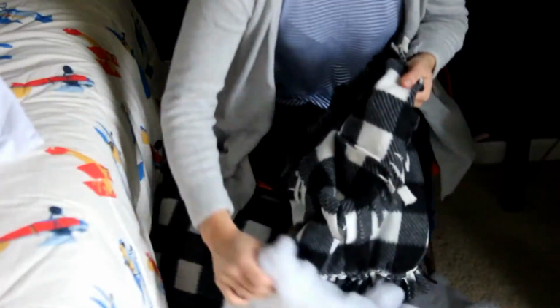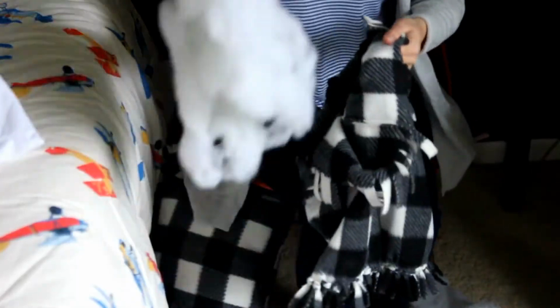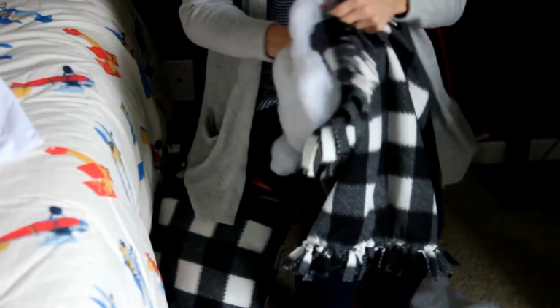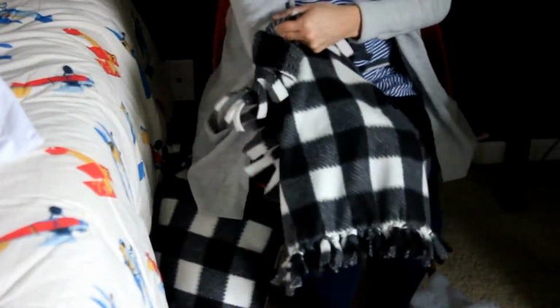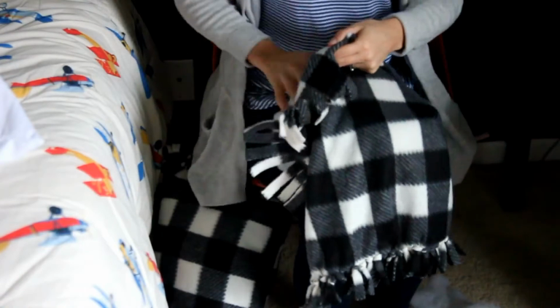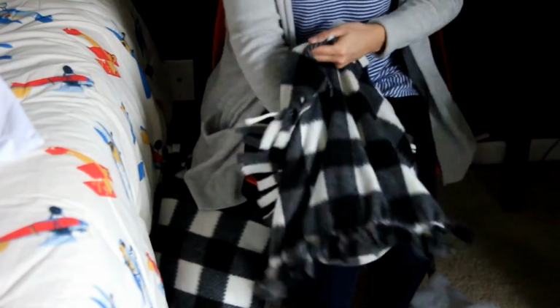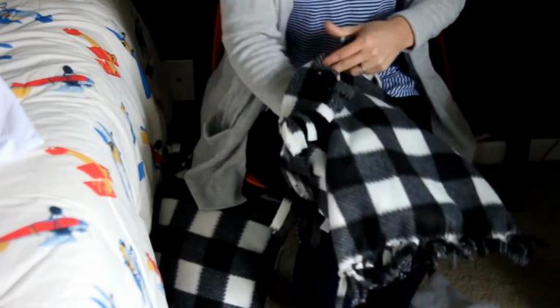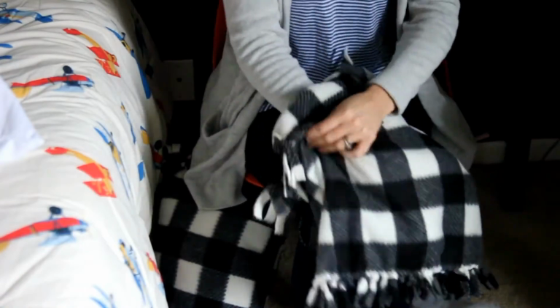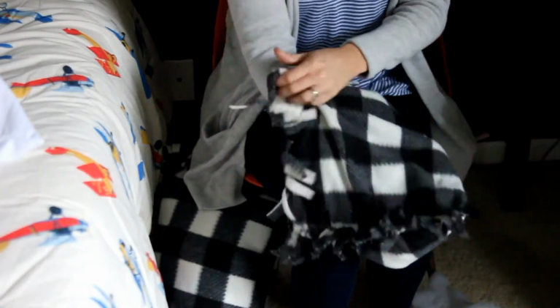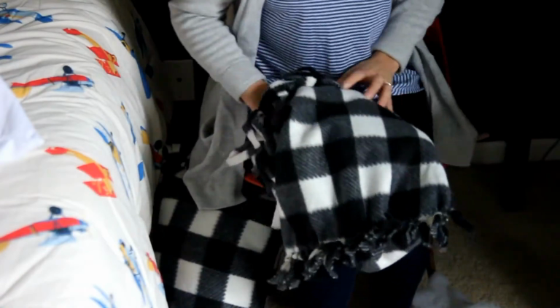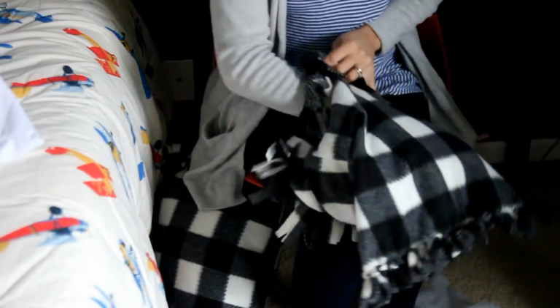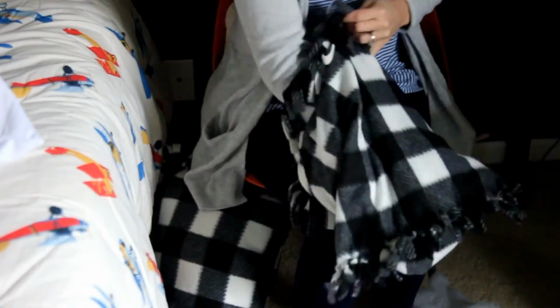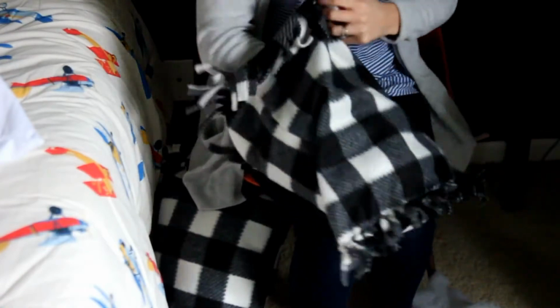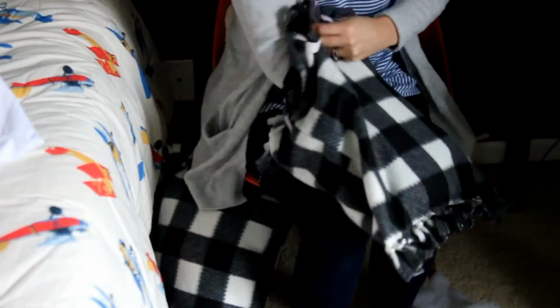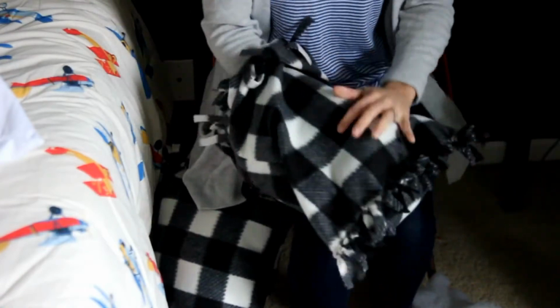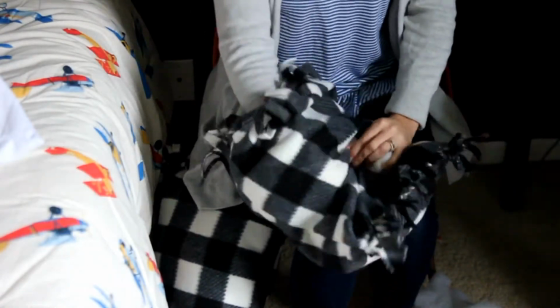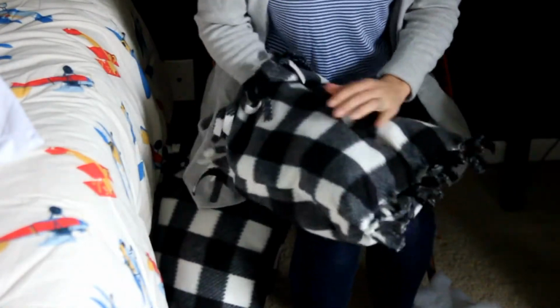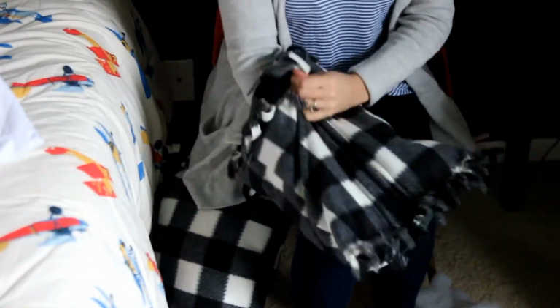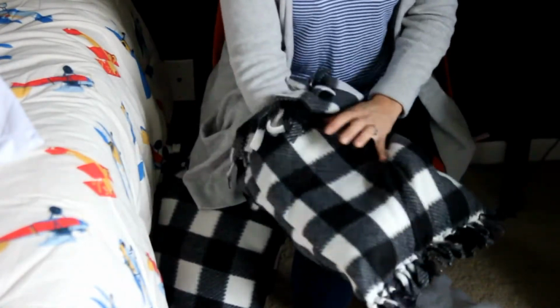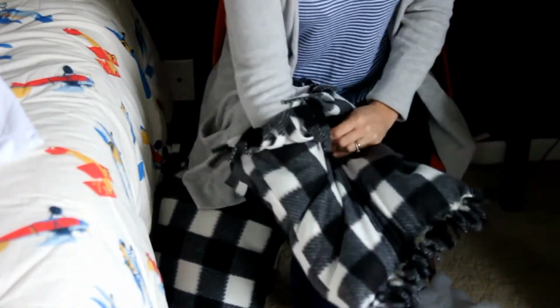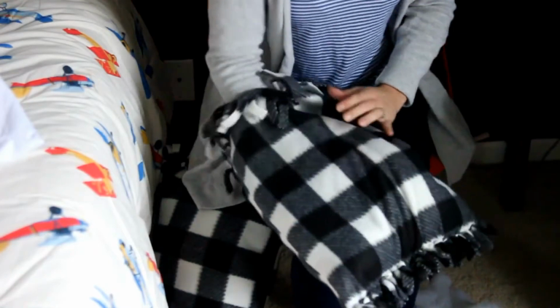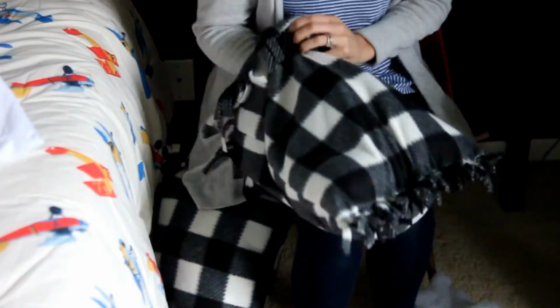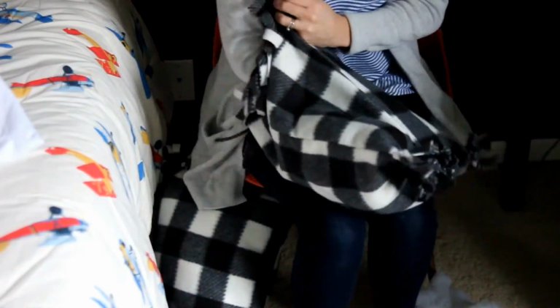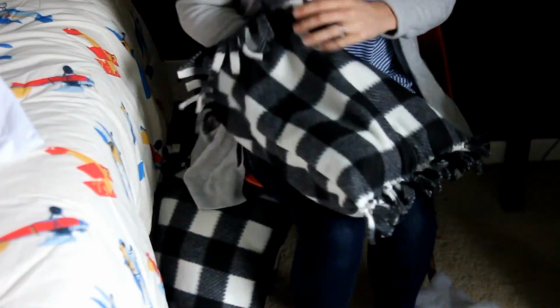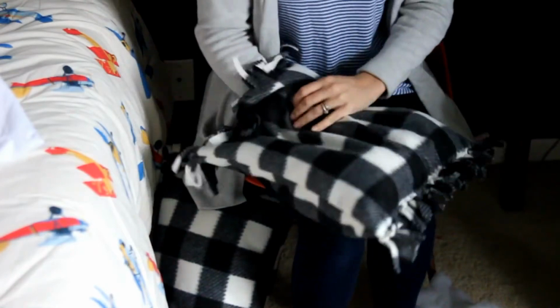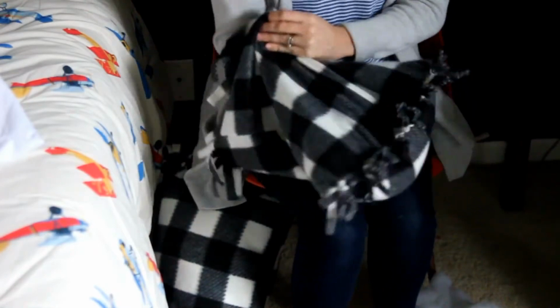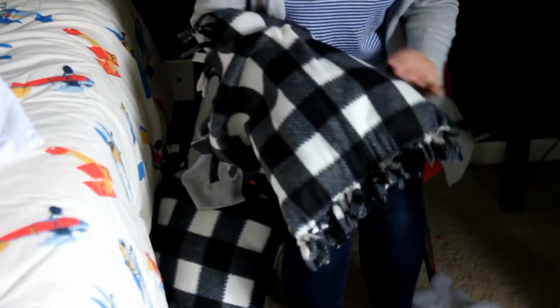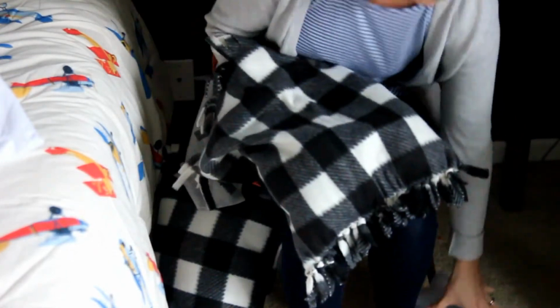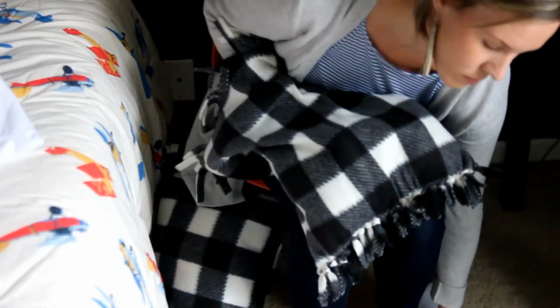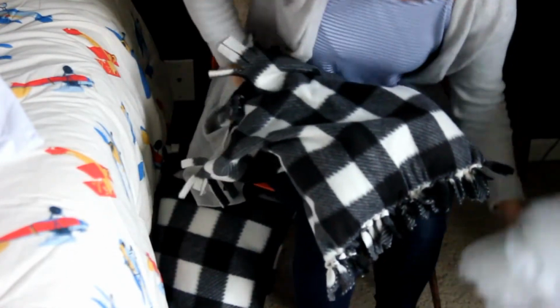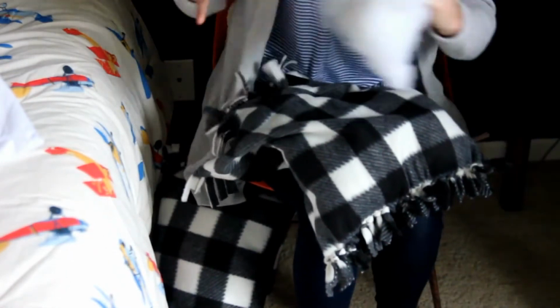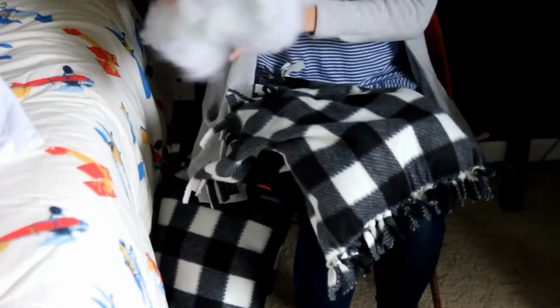I'm going to take some stuffing and I'm going to stuff first the corners to make sure they're nice and pointy, and really fill it up as much as you want to. Smooth it out as you're filling it up to ensure it's not too lumpy.